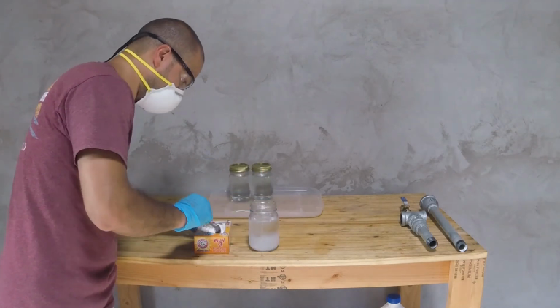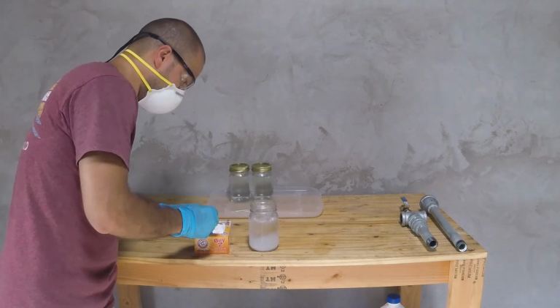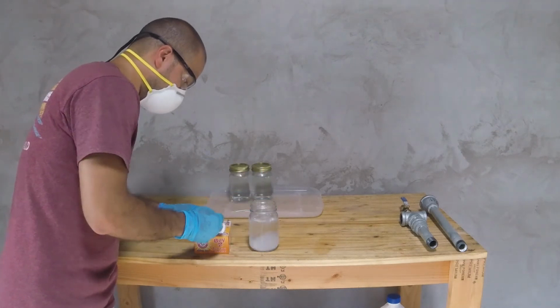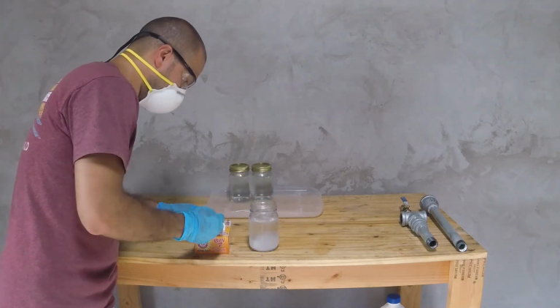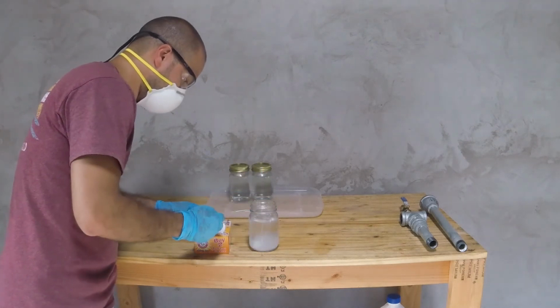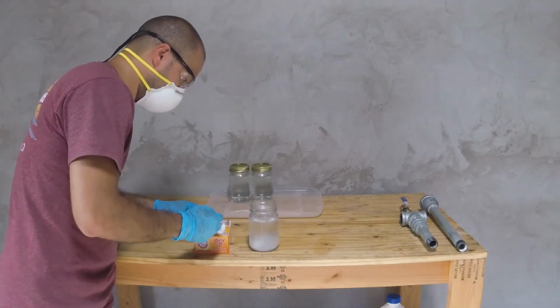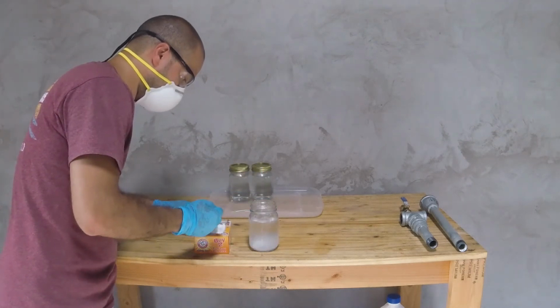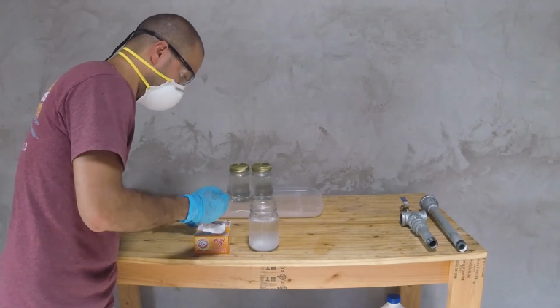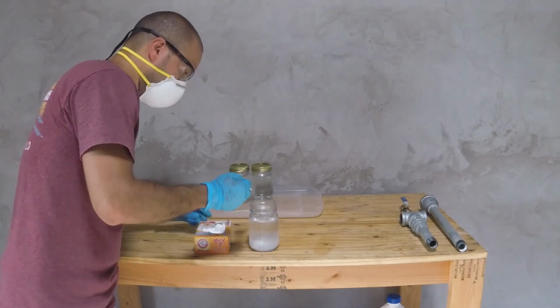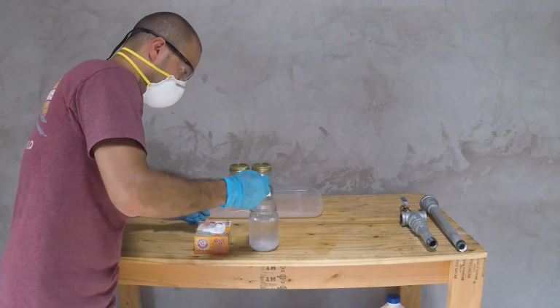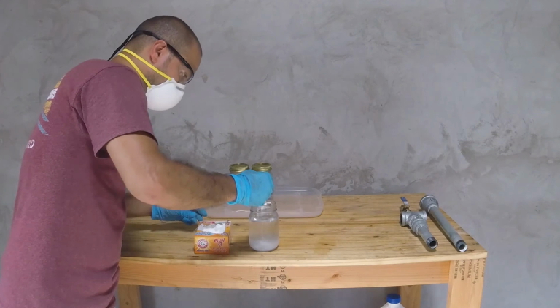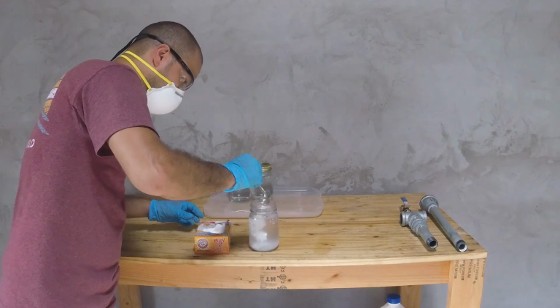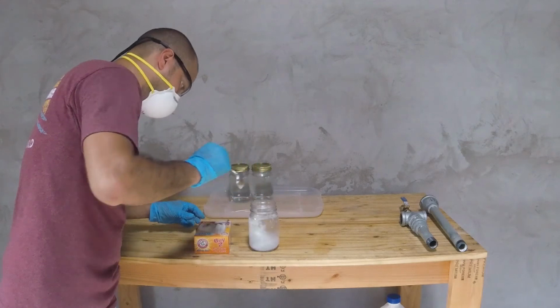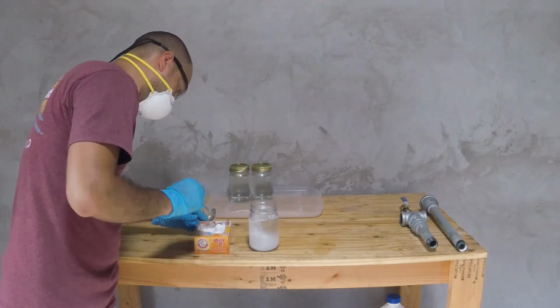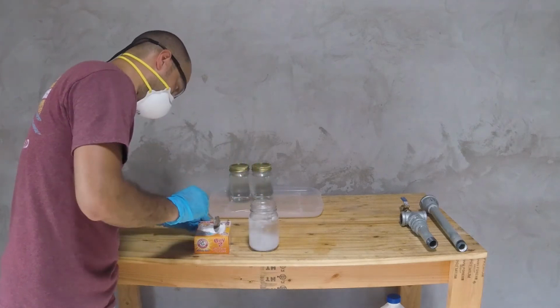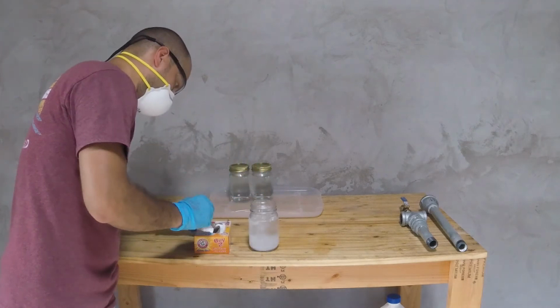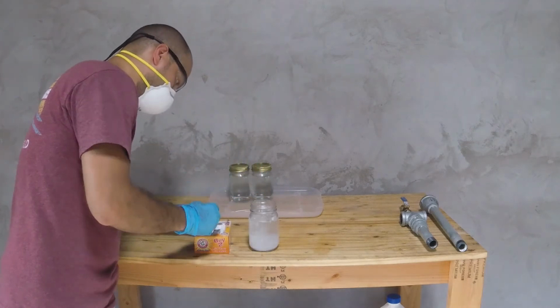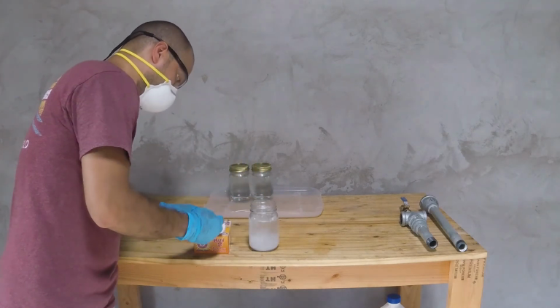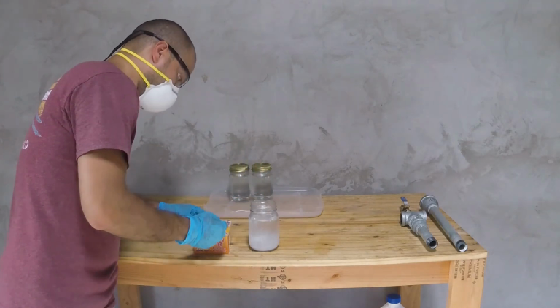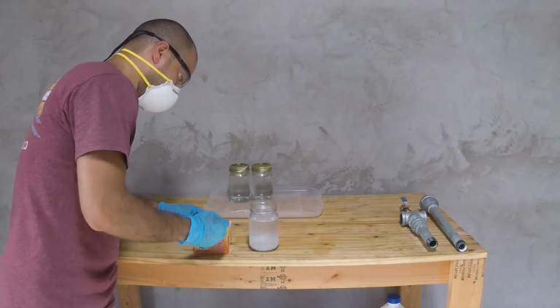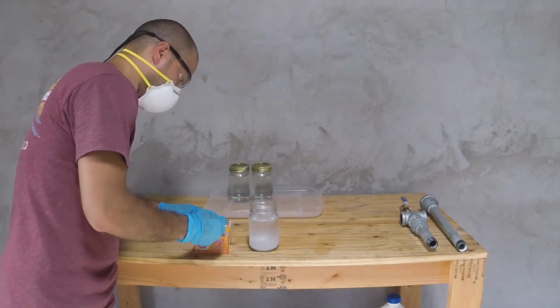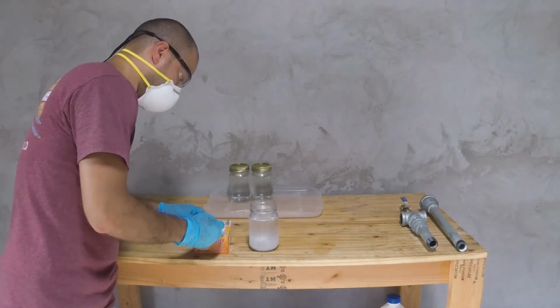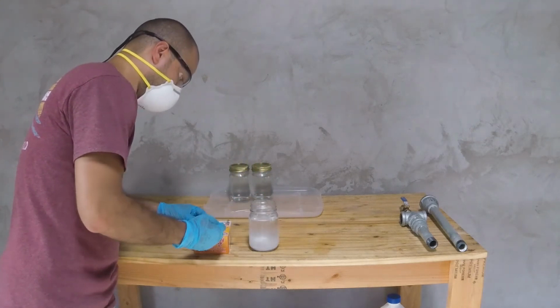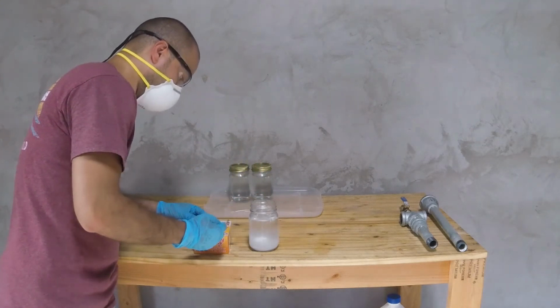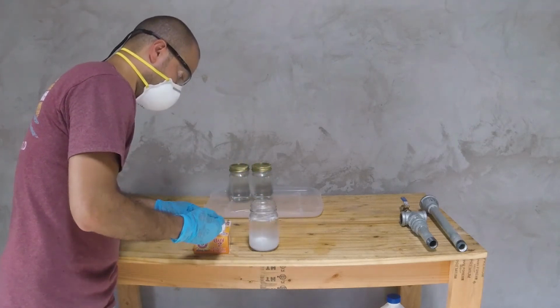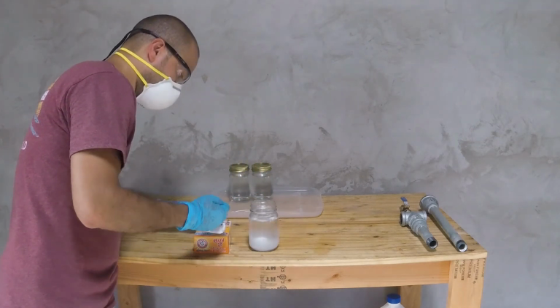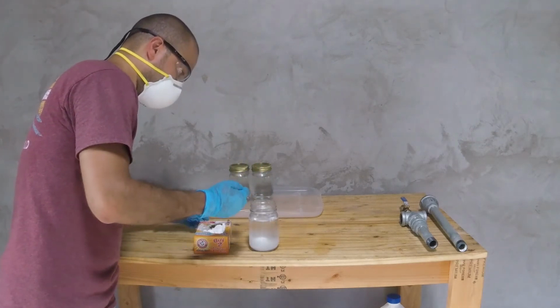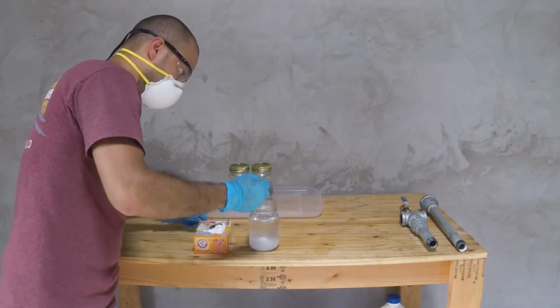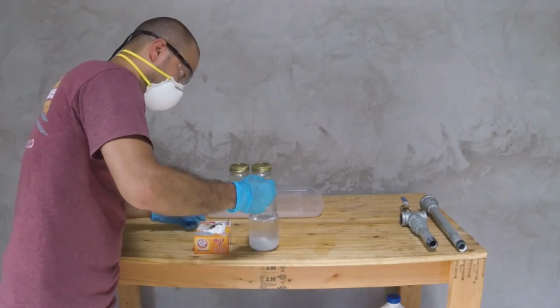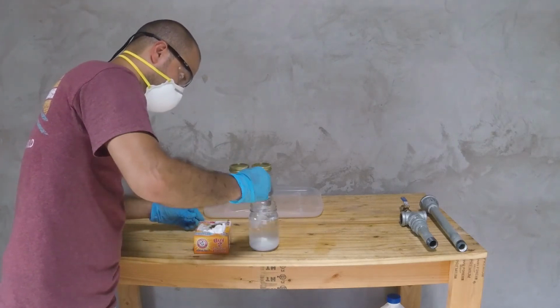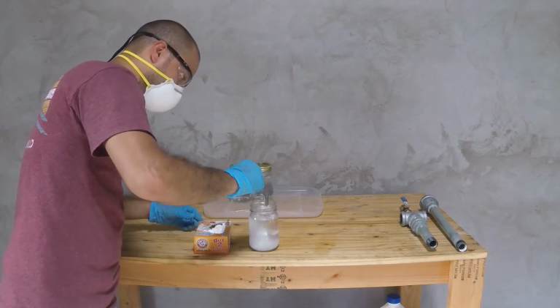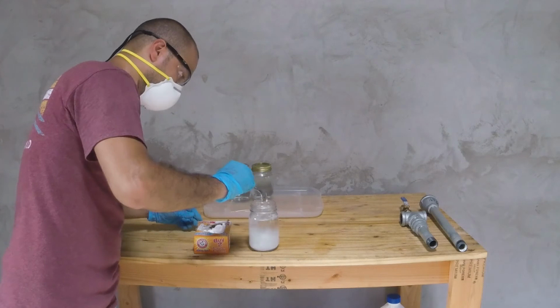For the basic solution, I added 3 tablespoons of baking soda to a jar of water, which equates to 16 ounces.